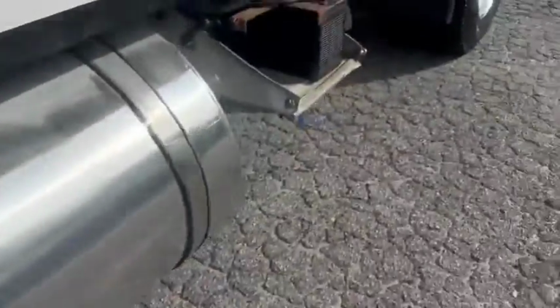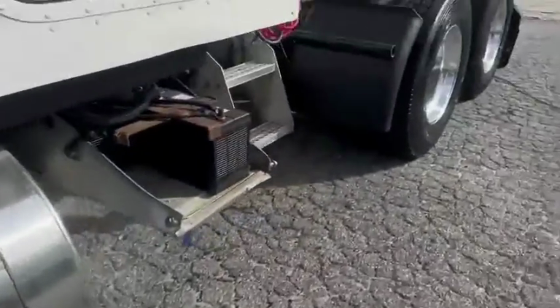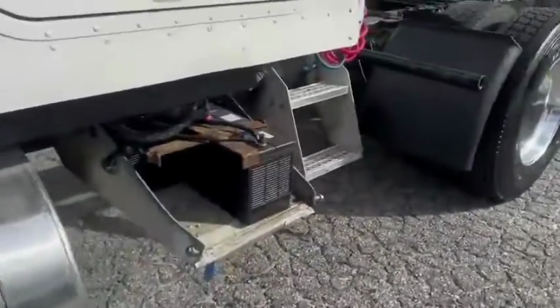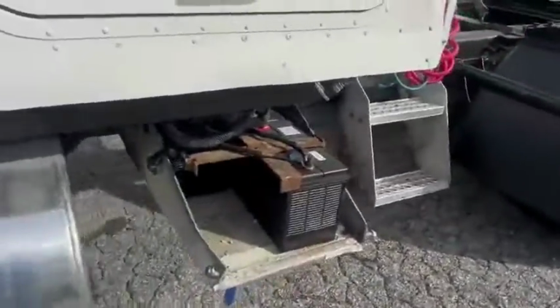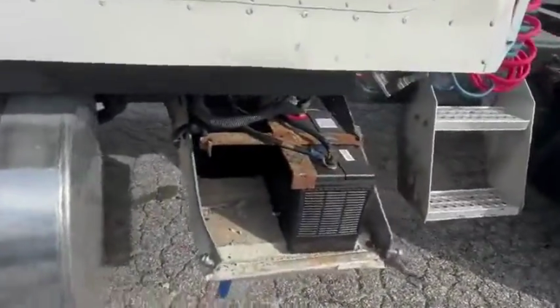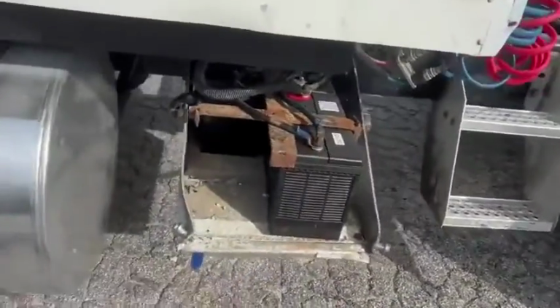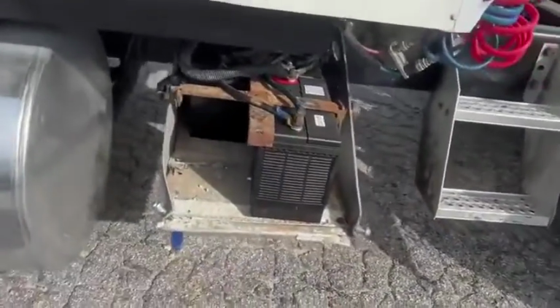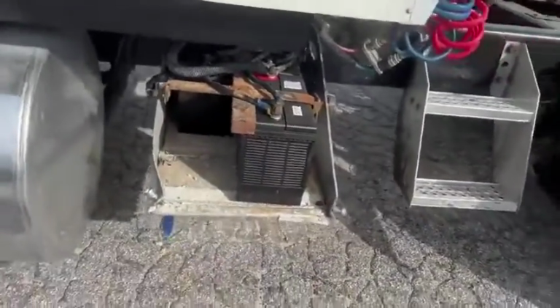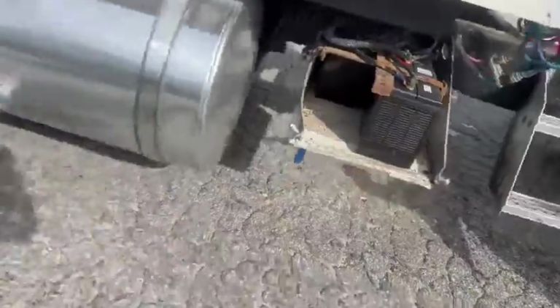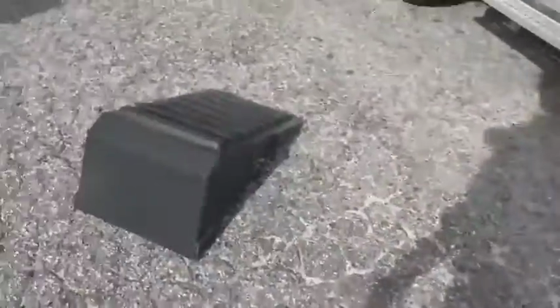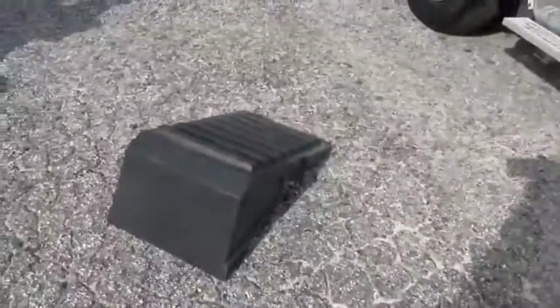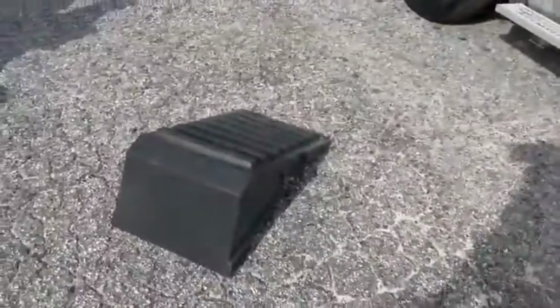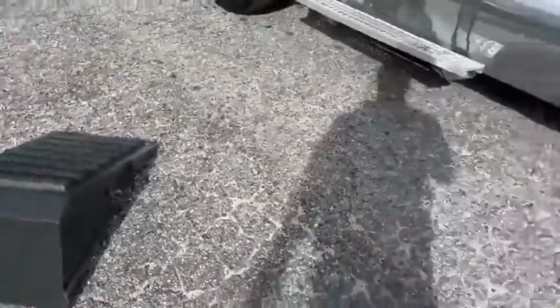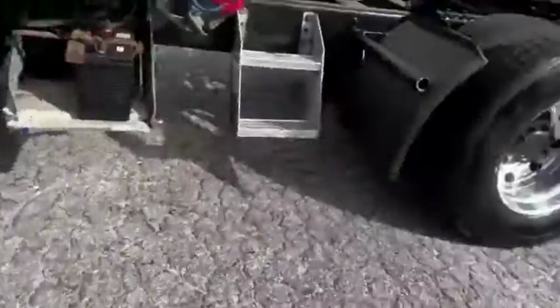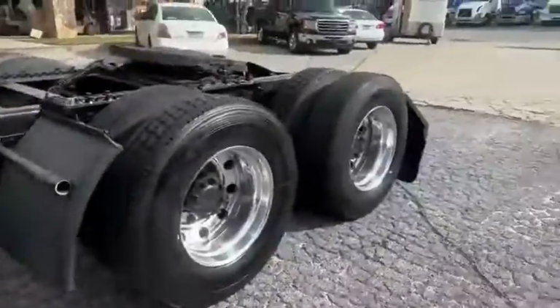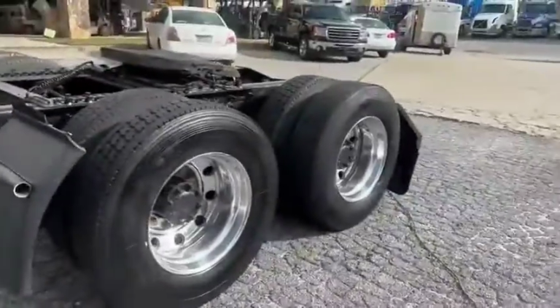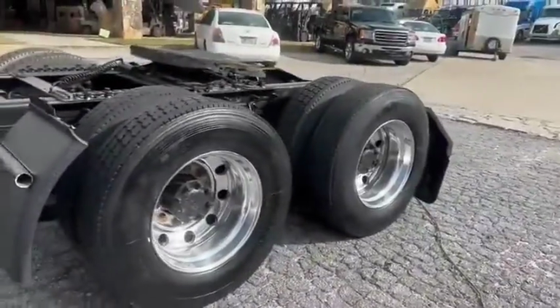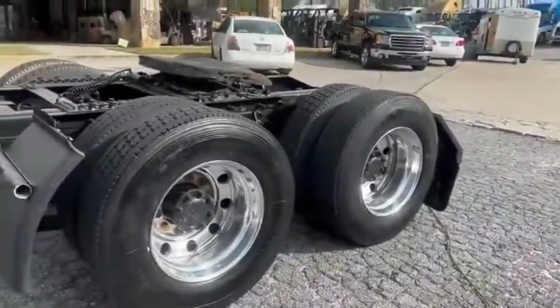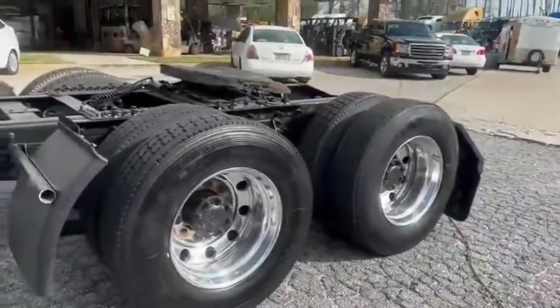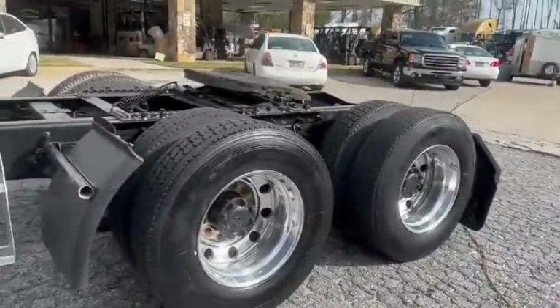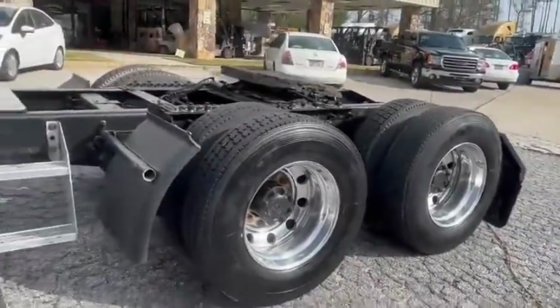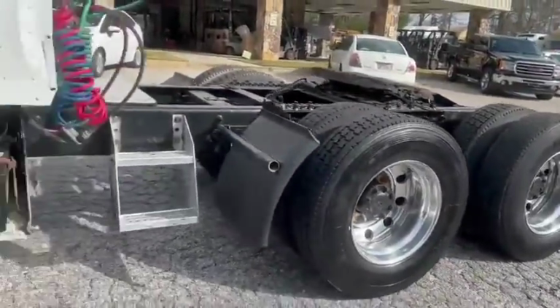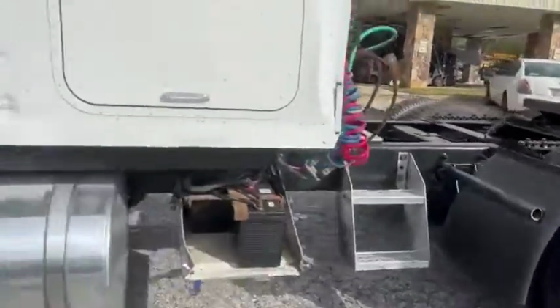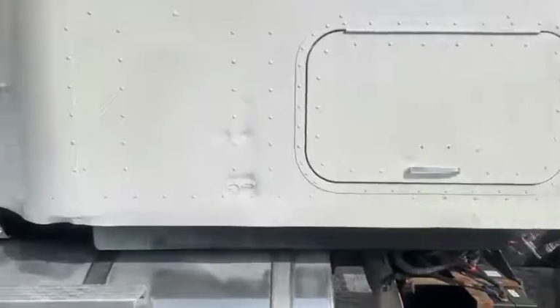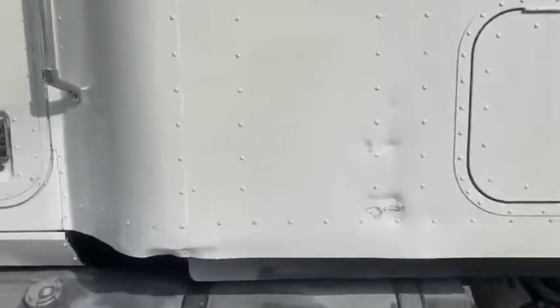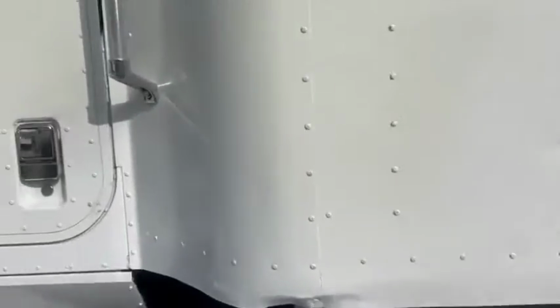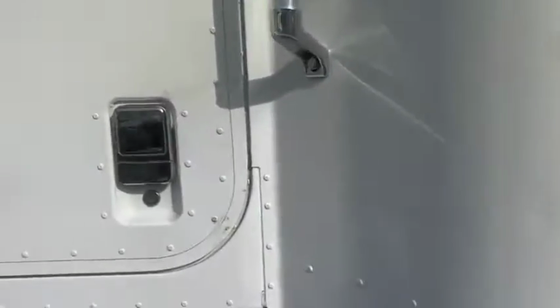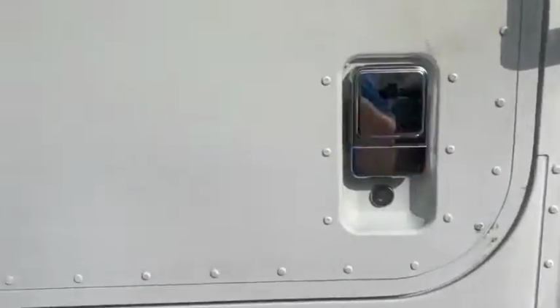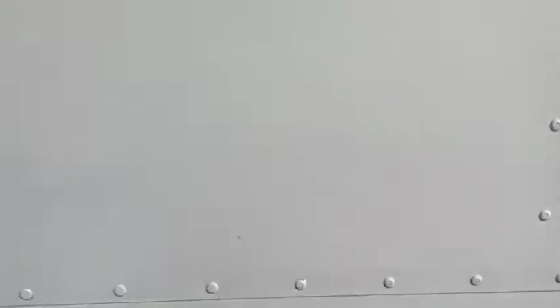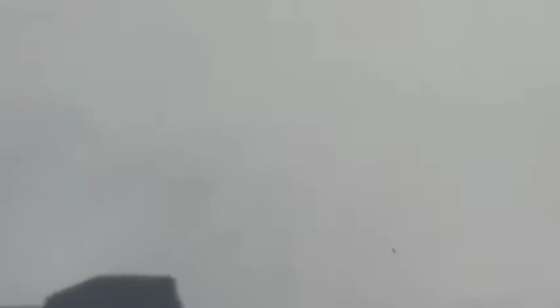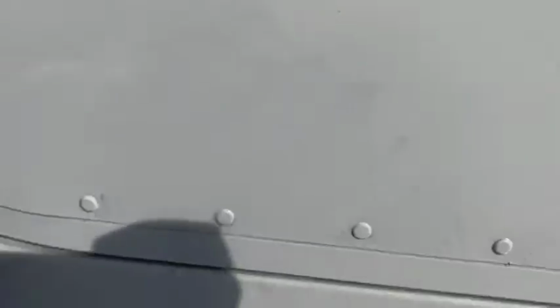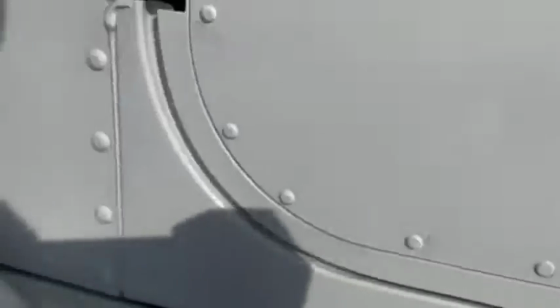Truck's got new batteries. We've got the battery box right there — we'll be putting that on here in a minute. Air slide fifth wheel. That is a 9200.